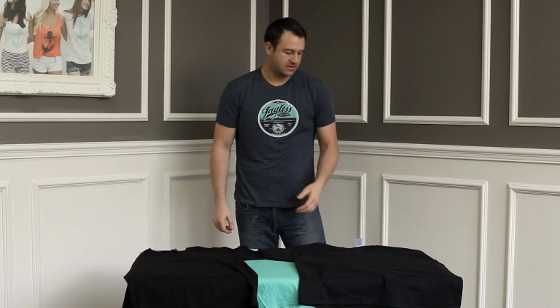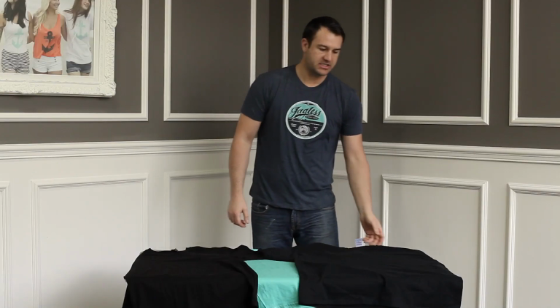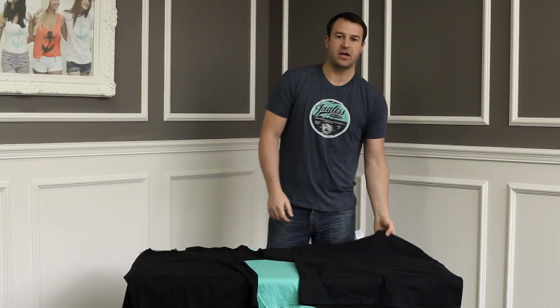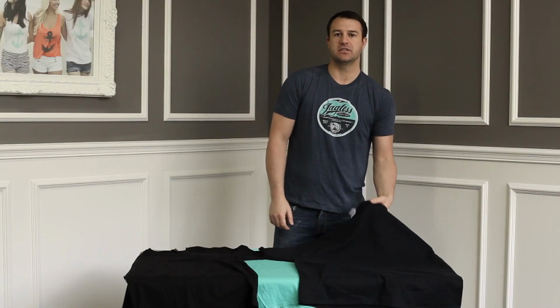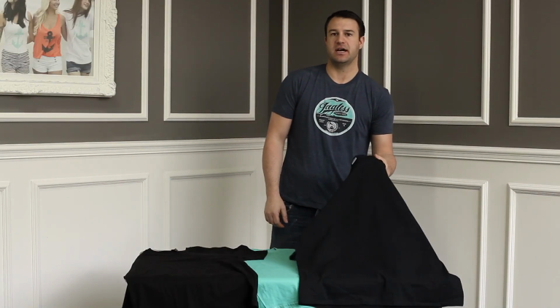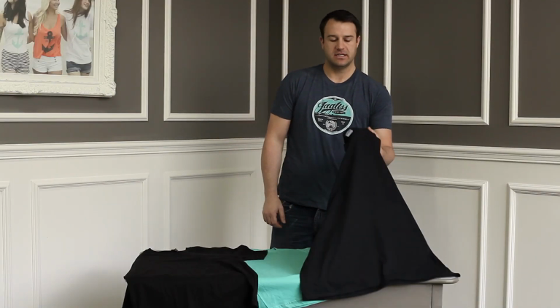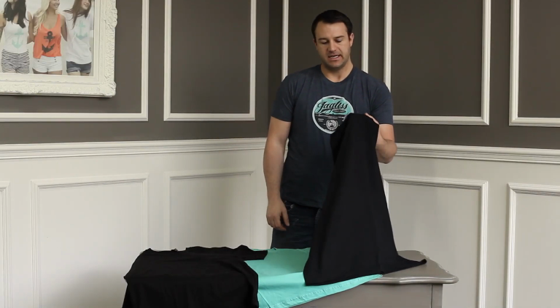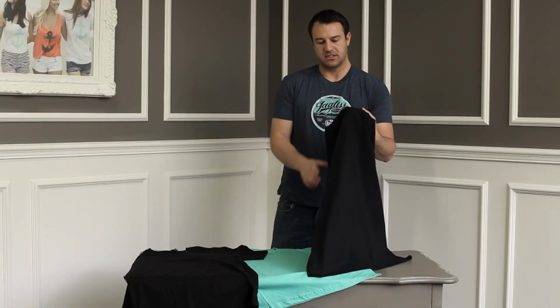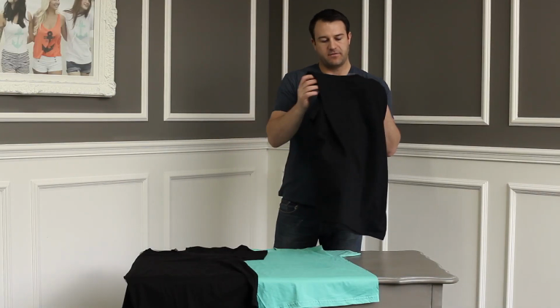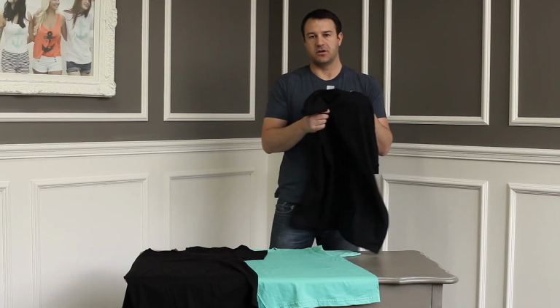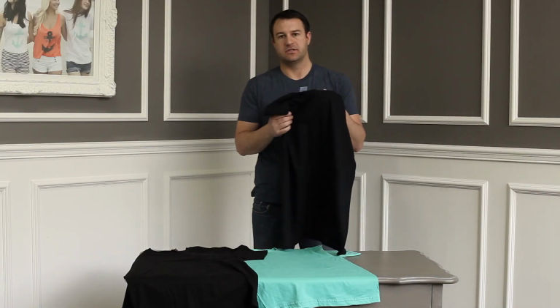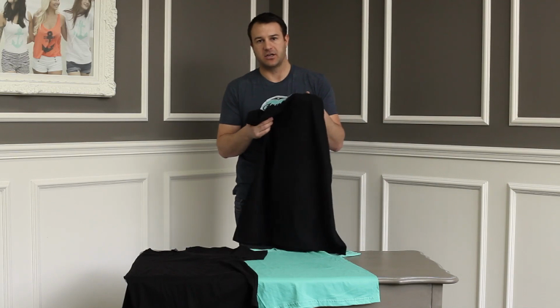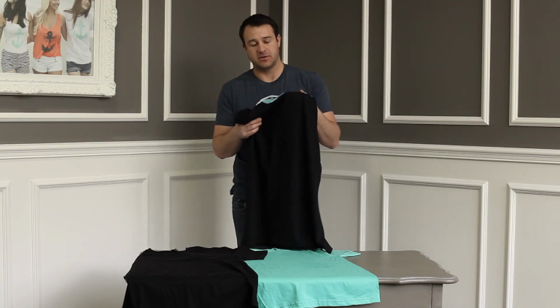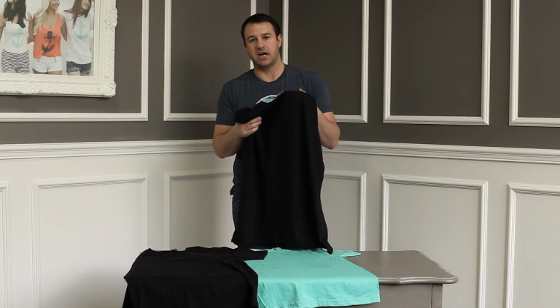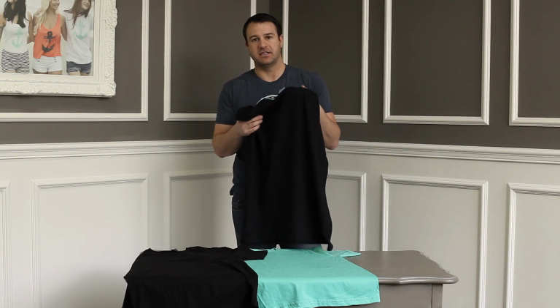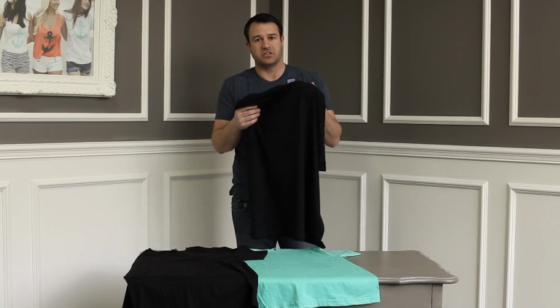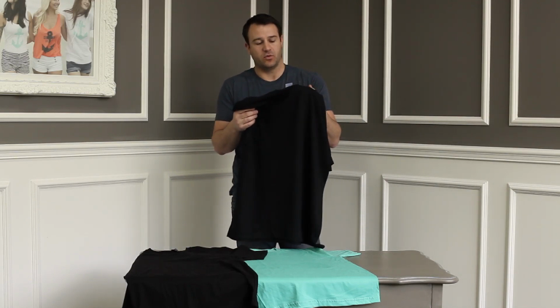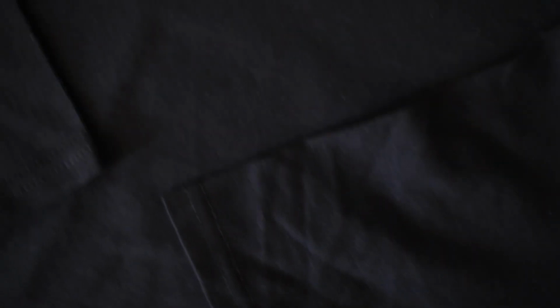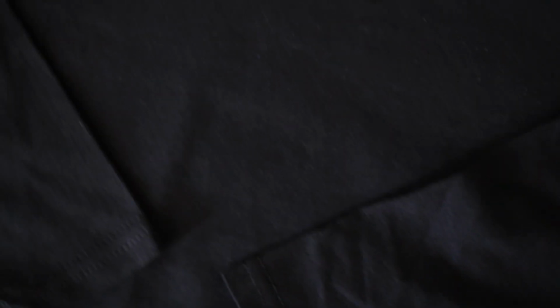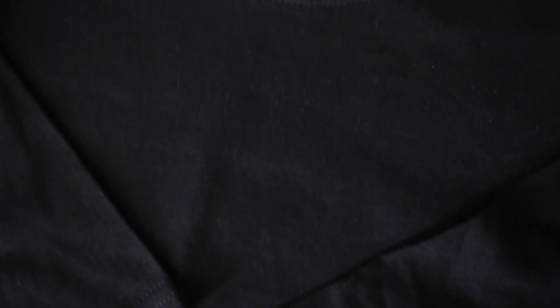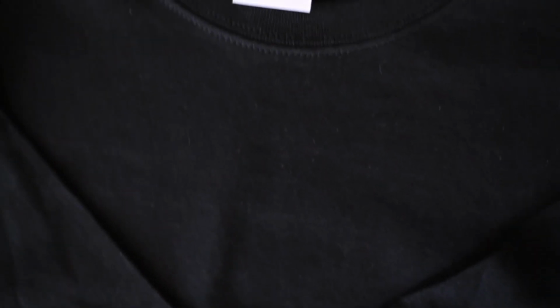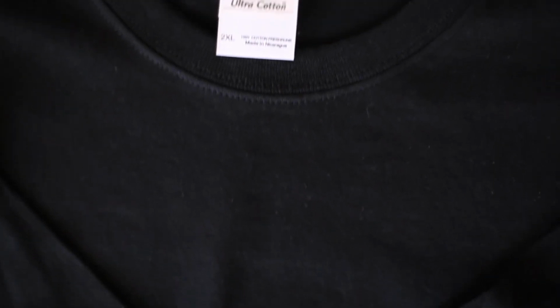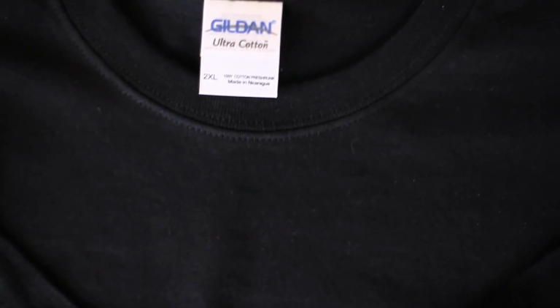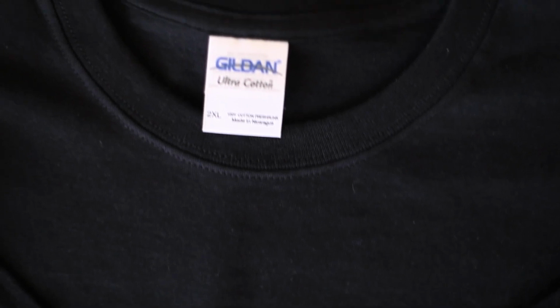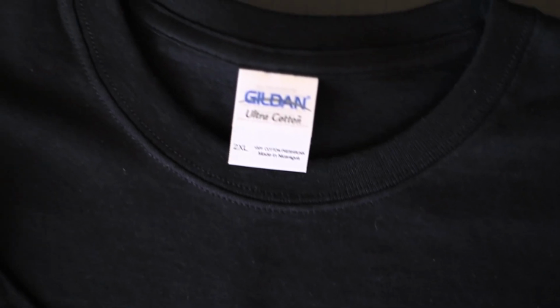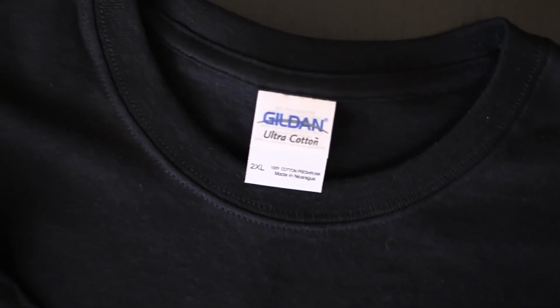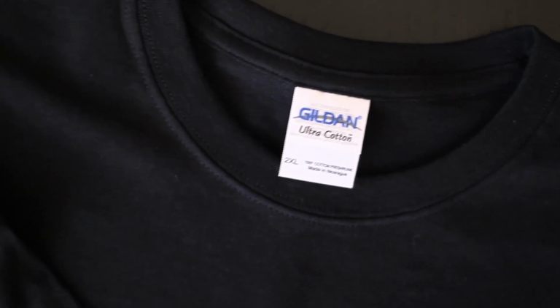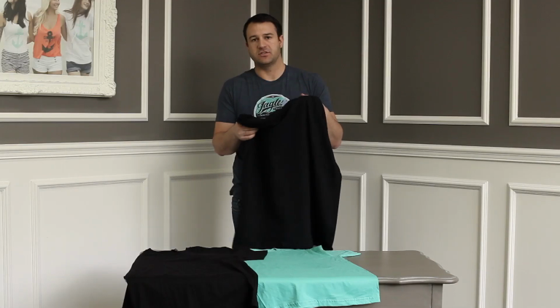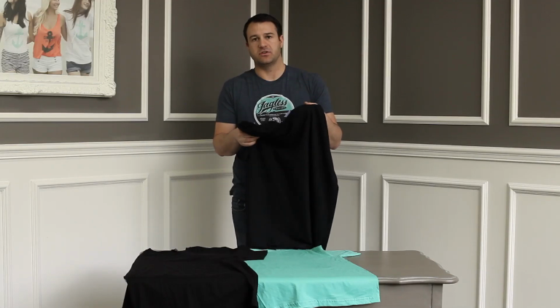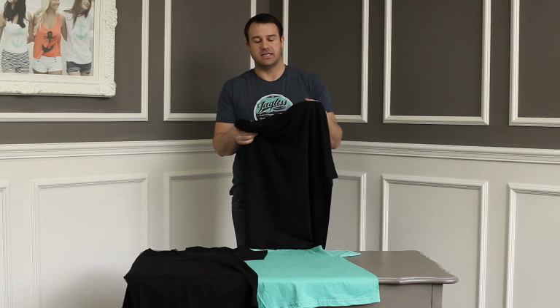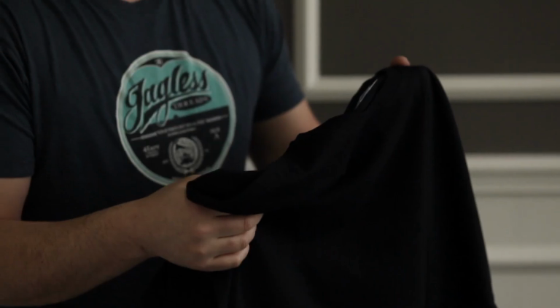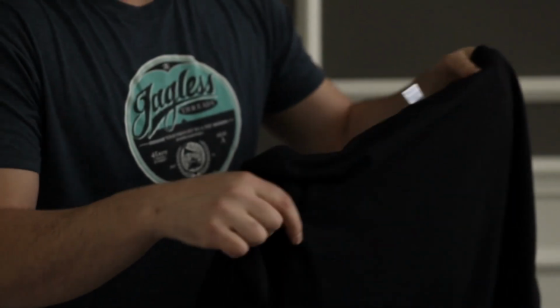The good t-shirt we offer is the Gildan 2000. It's very durable, it's thicker, it's 100% cotton, it discharges pretty well, and it's very cost-effective. It's great for events, restaurants, and construction companies.